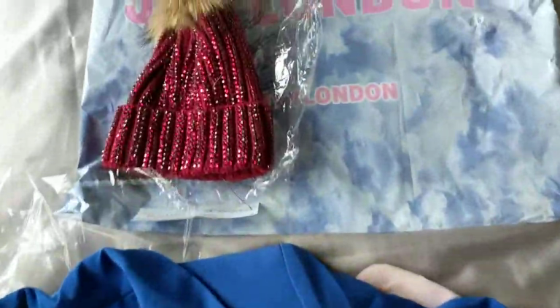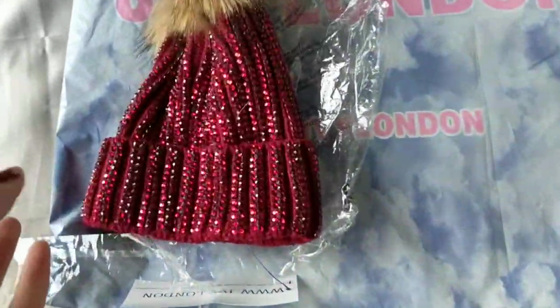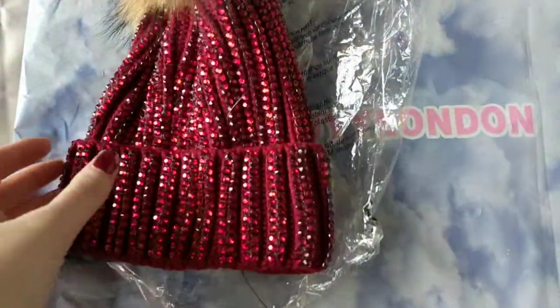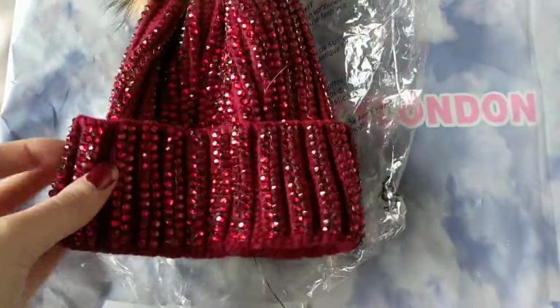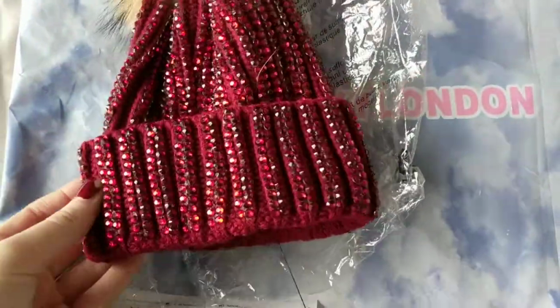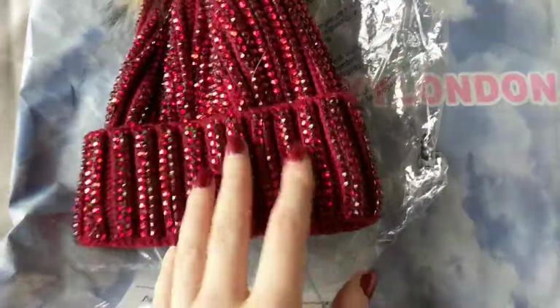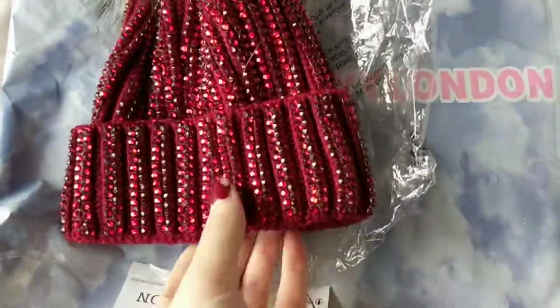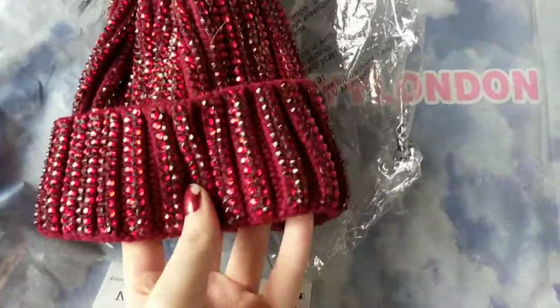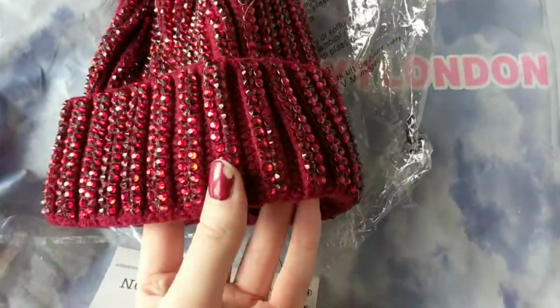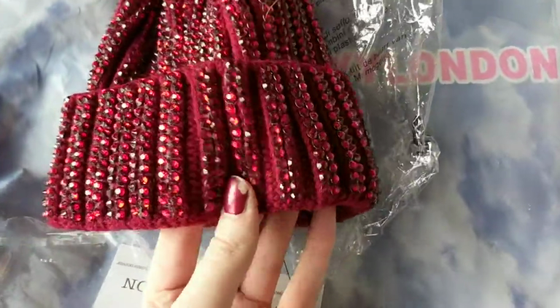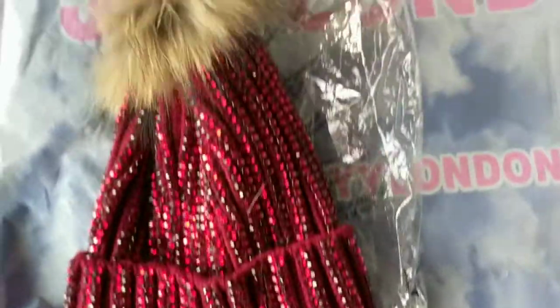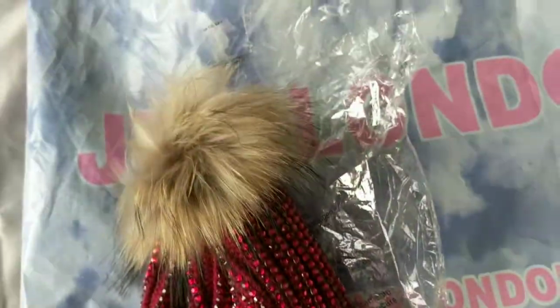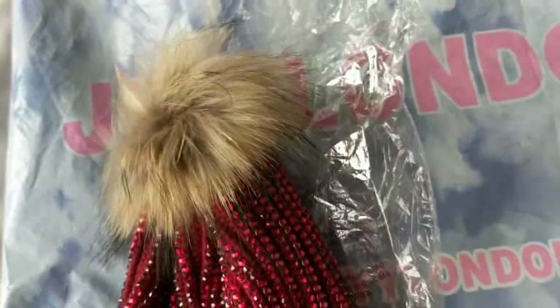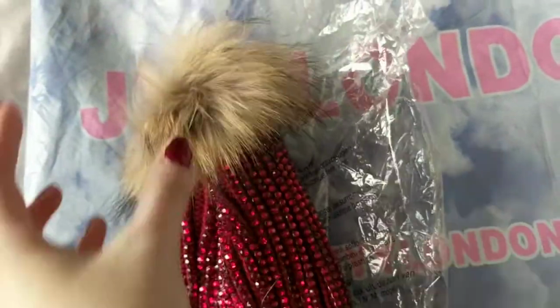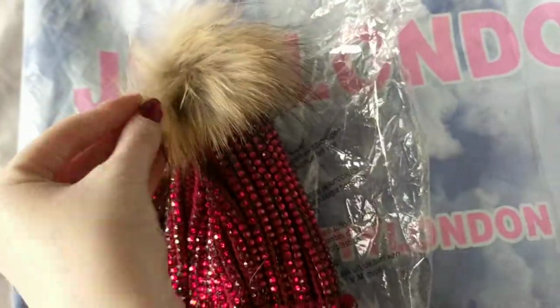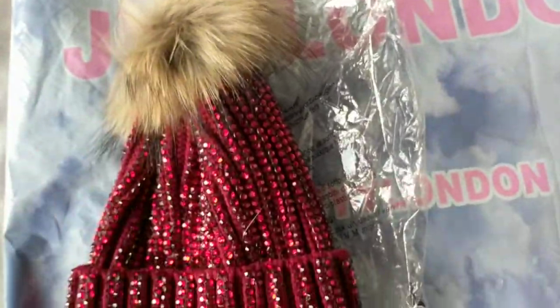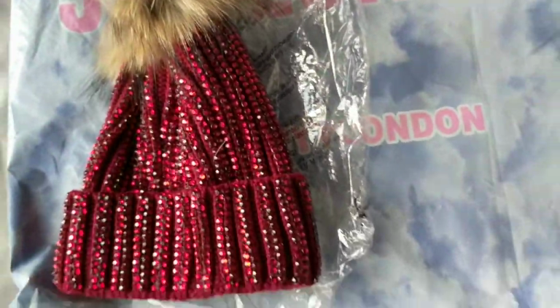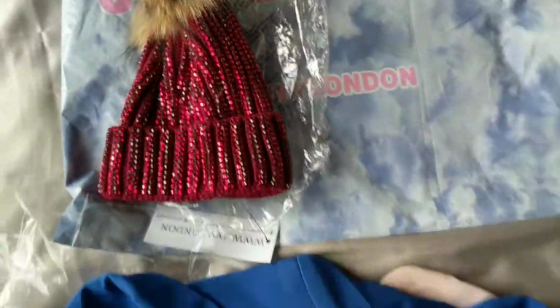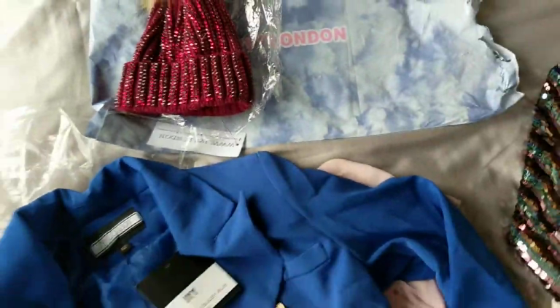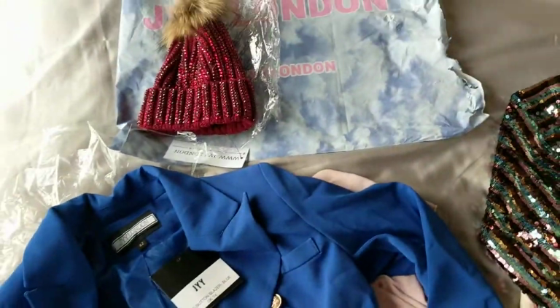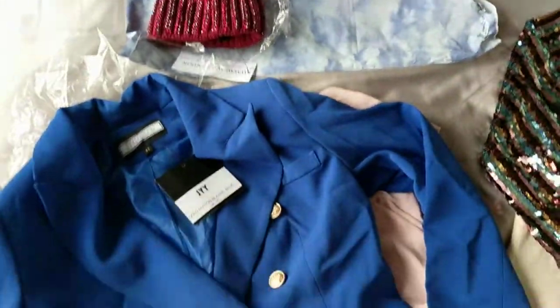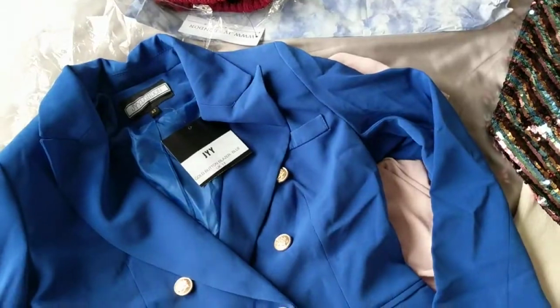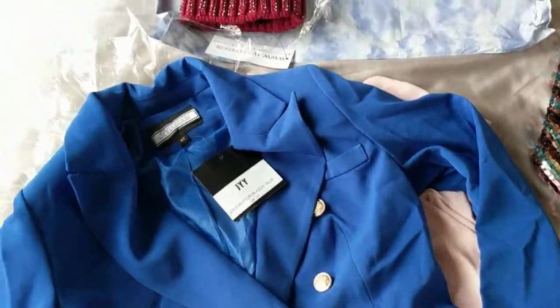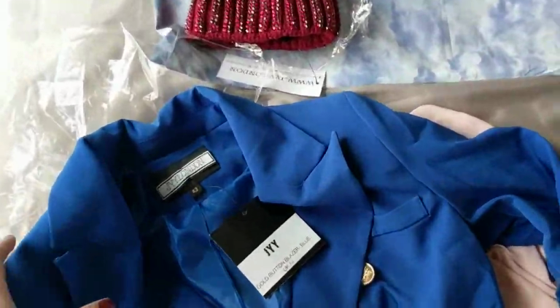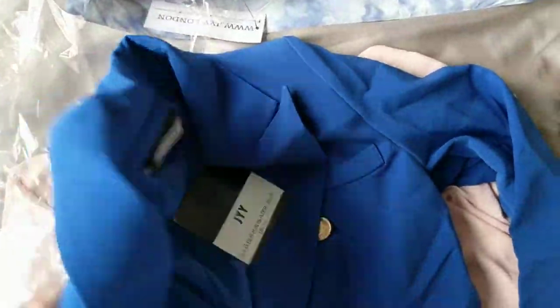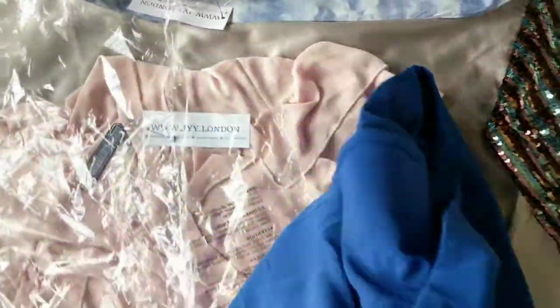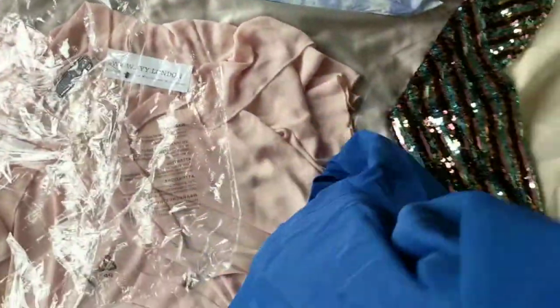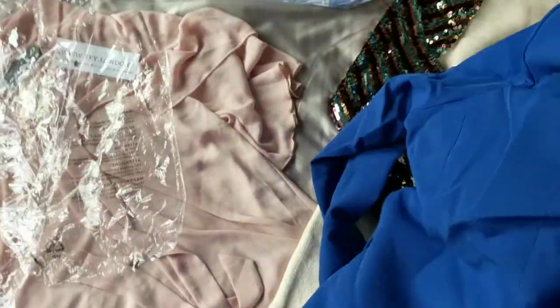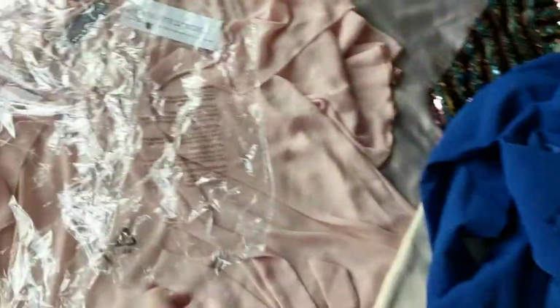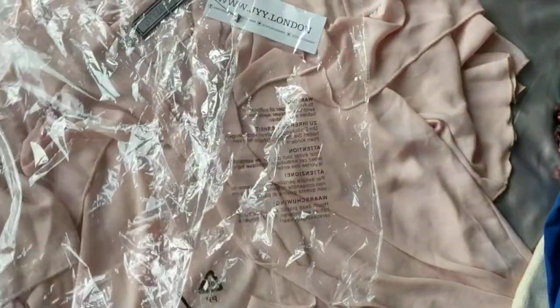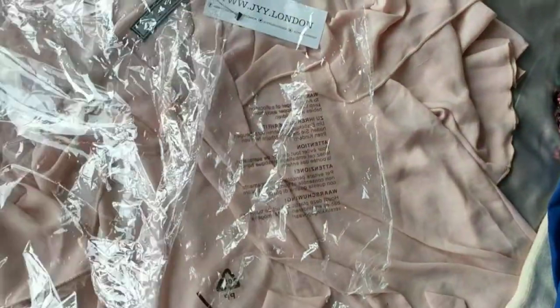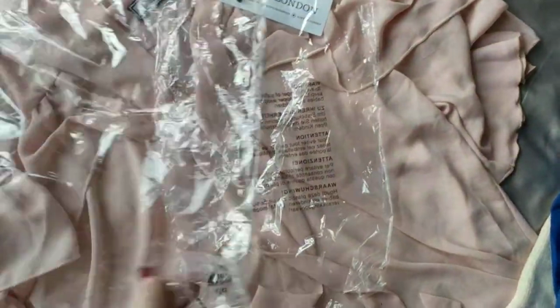Then look at this hat here guys — look at the gems and crystals on this, and look at how soft this hair is. It's beautiful, it's to die for.